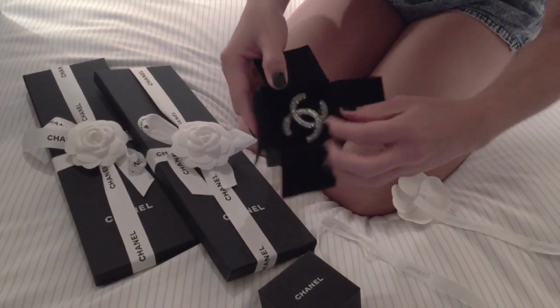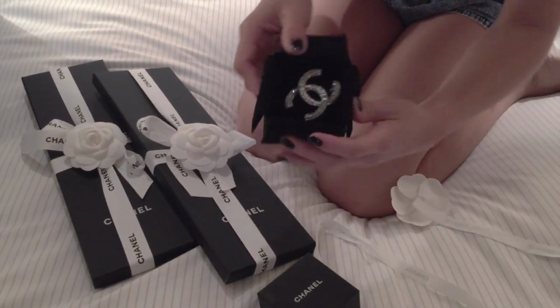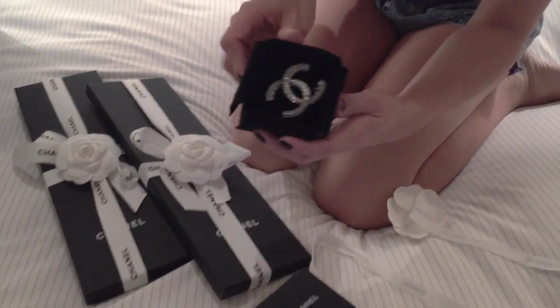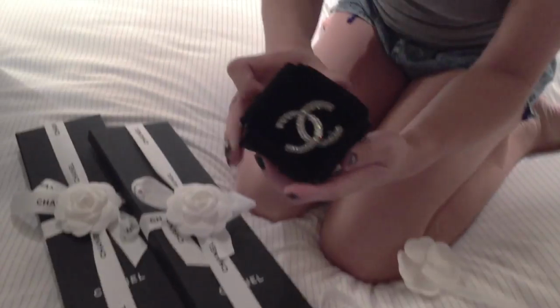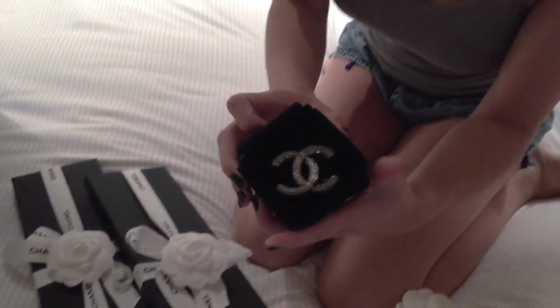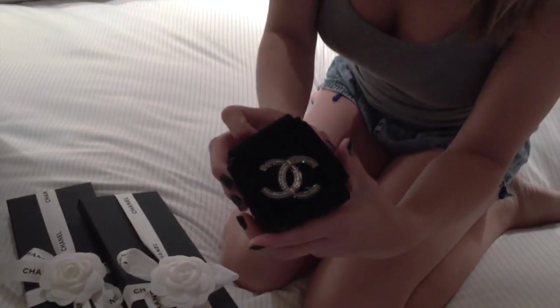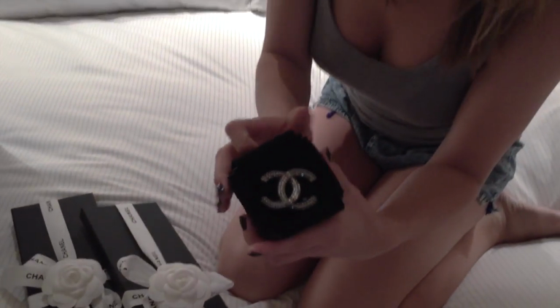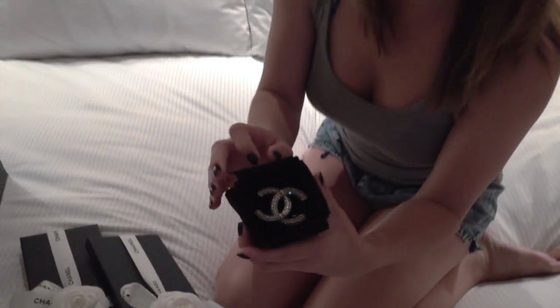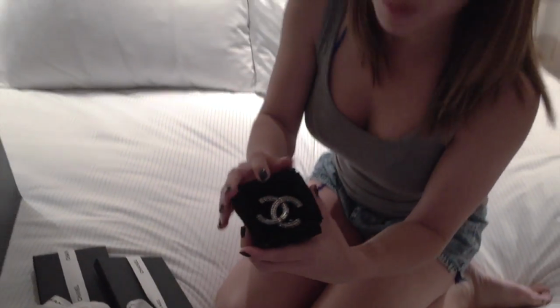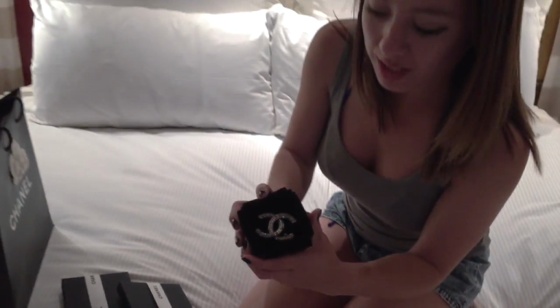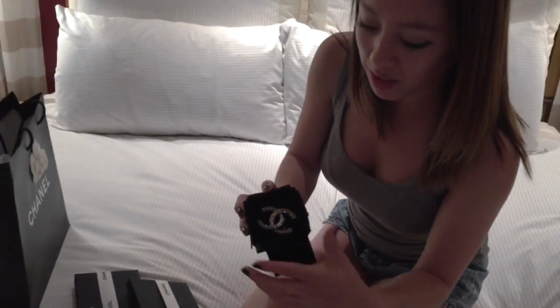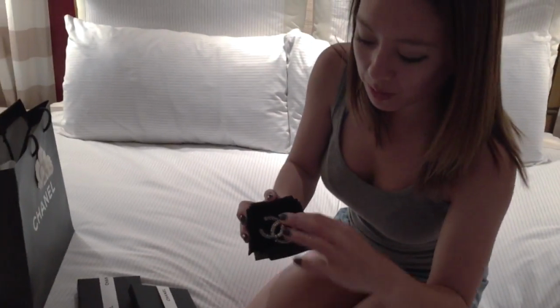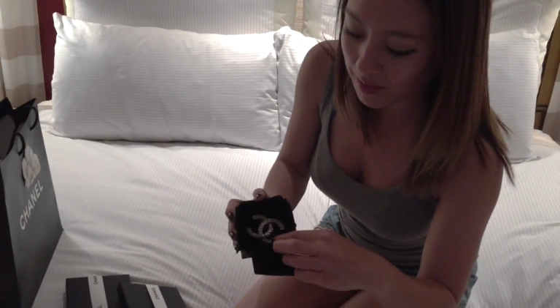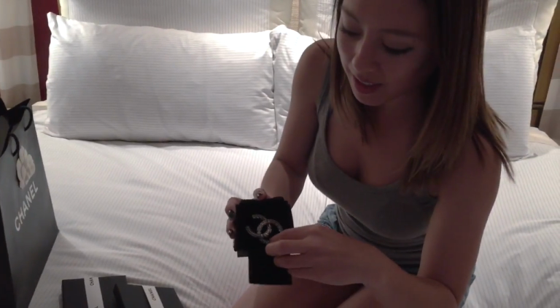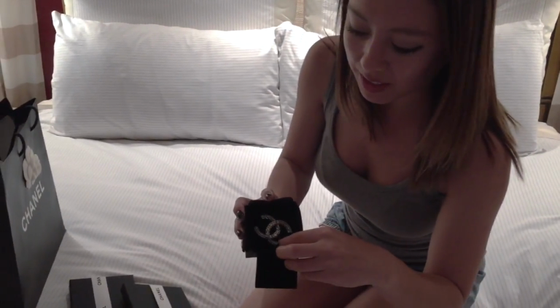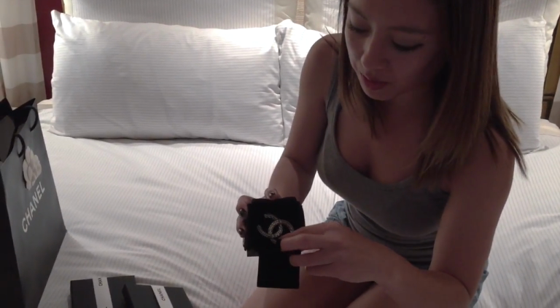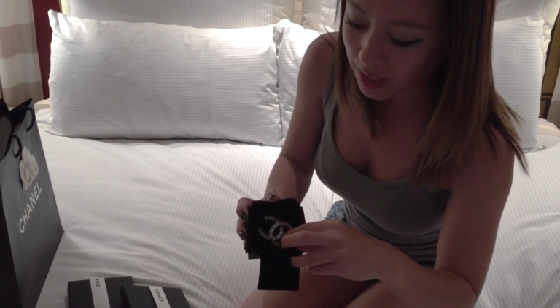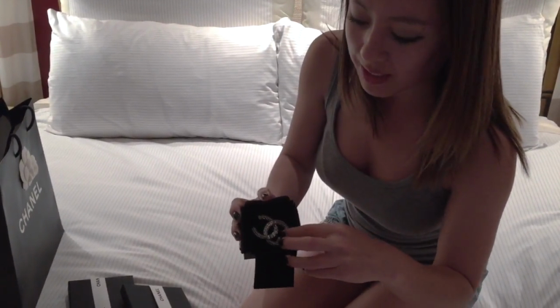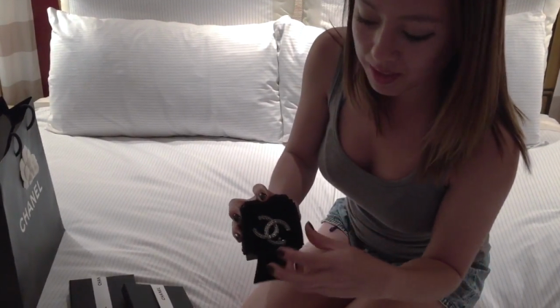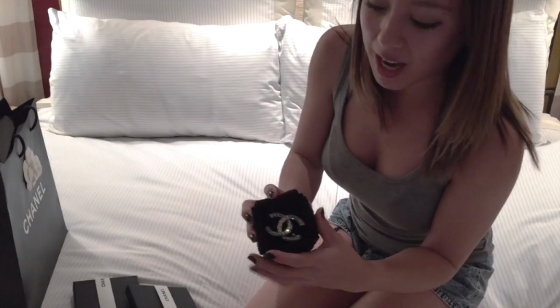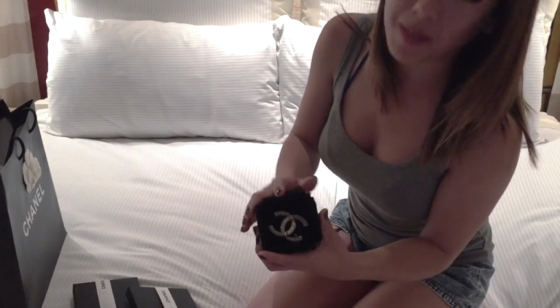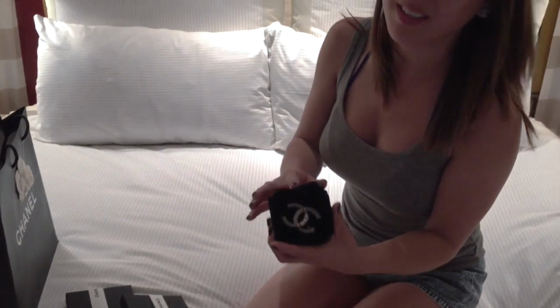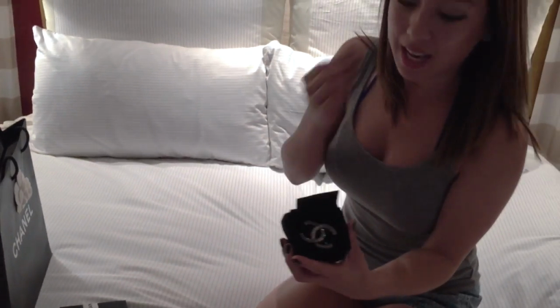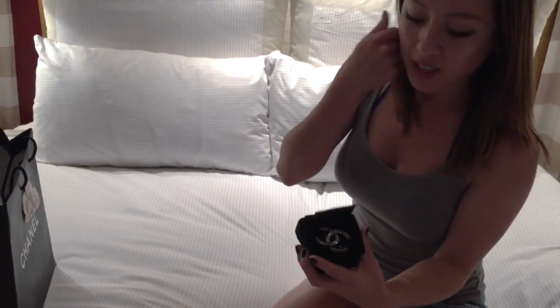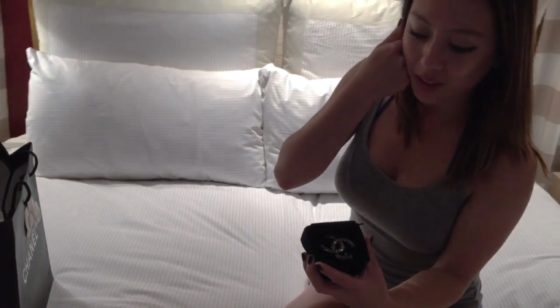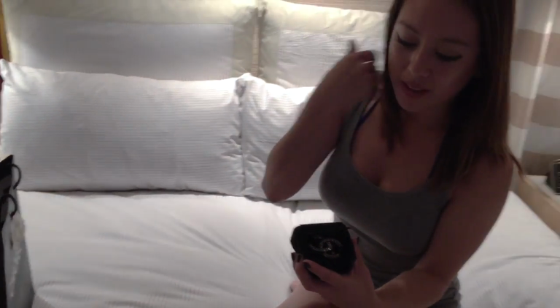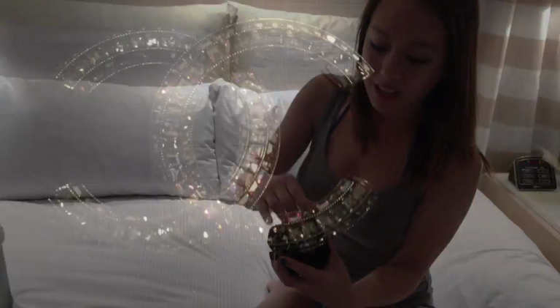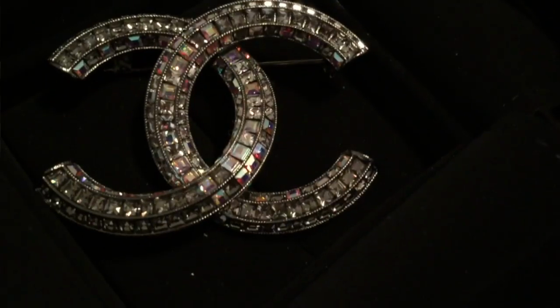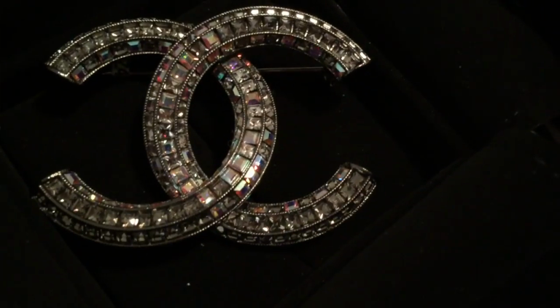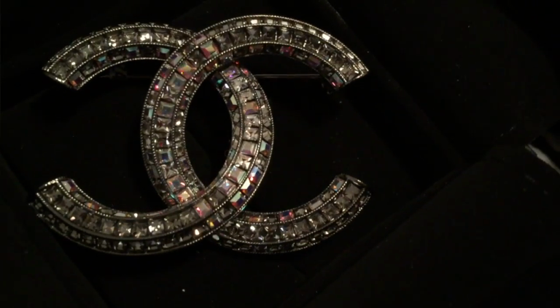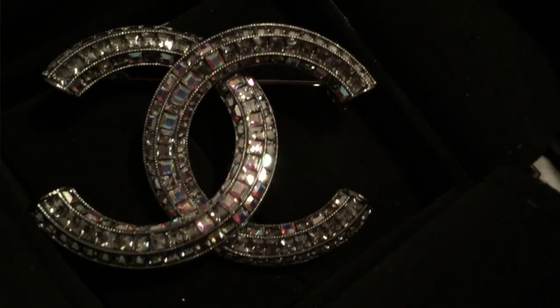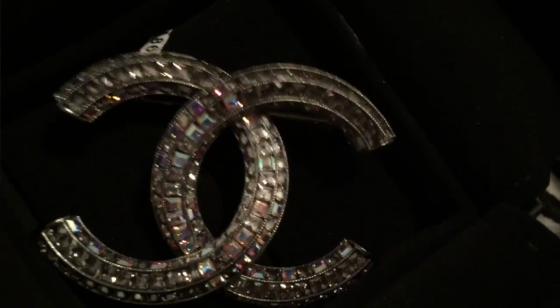The first item is the Chanel brooch, which is actually the first one that I've had. I think these are a really classy piece to have and they basically last for life. And the resale value is pretty good as well.